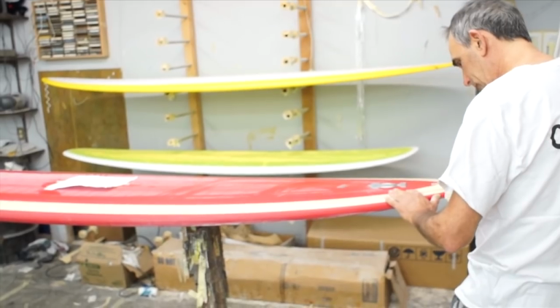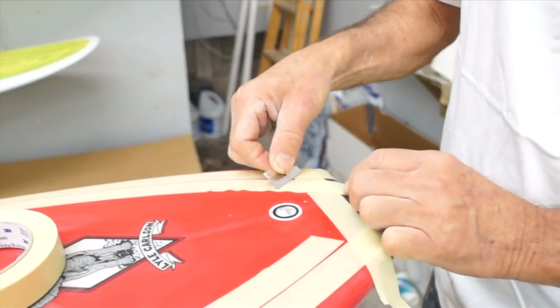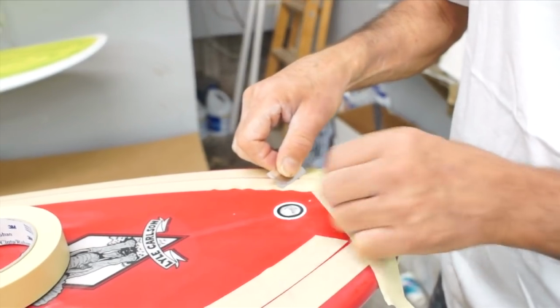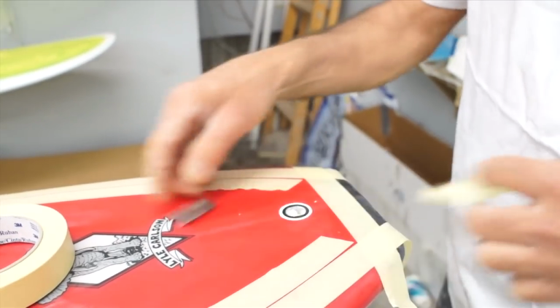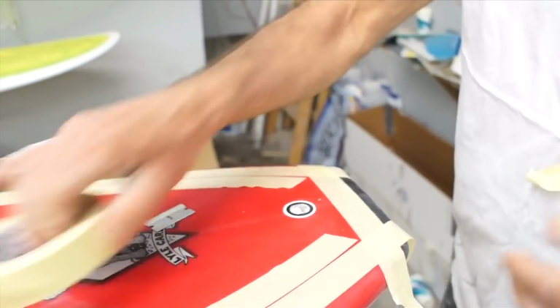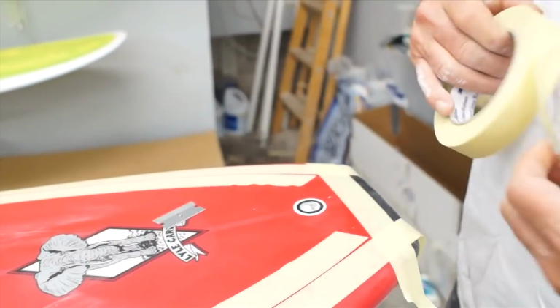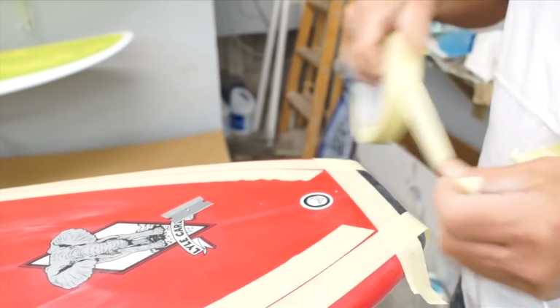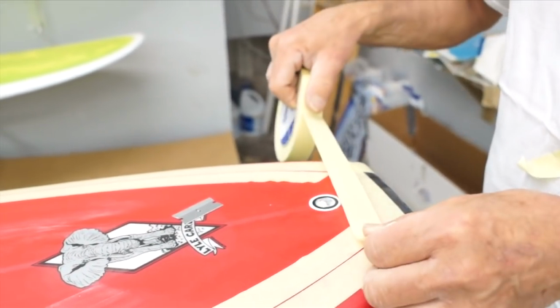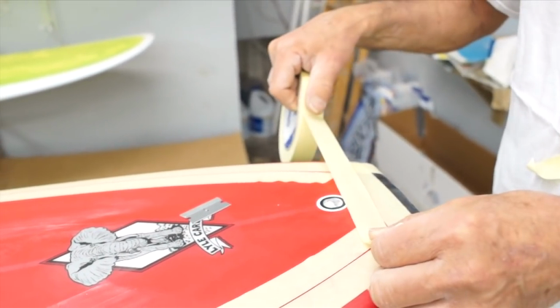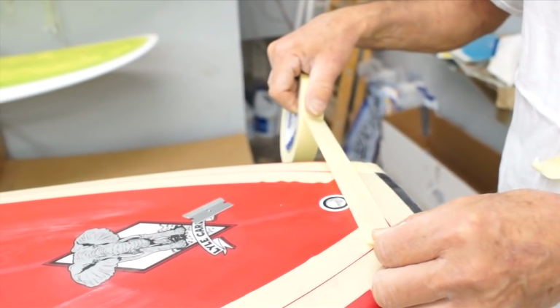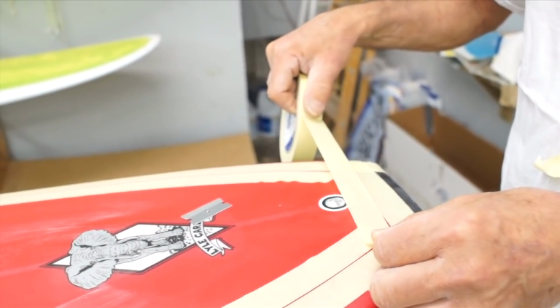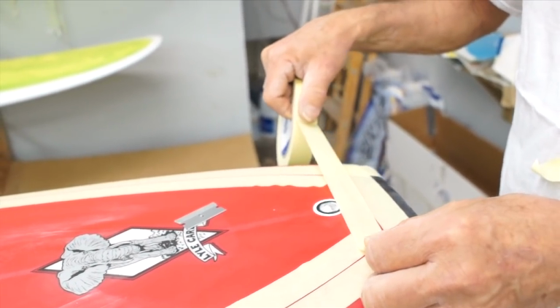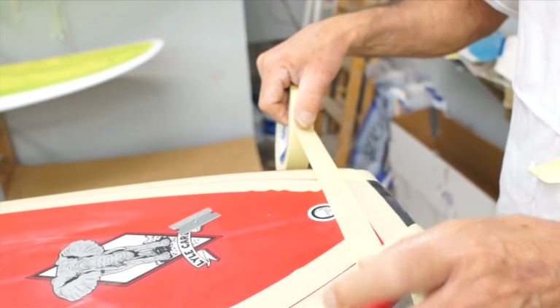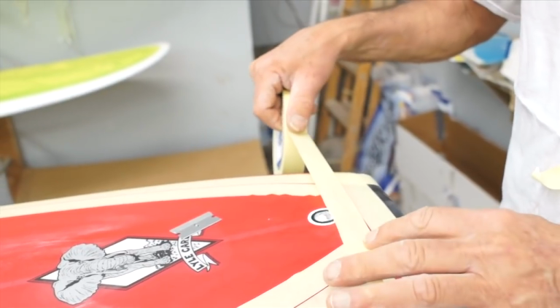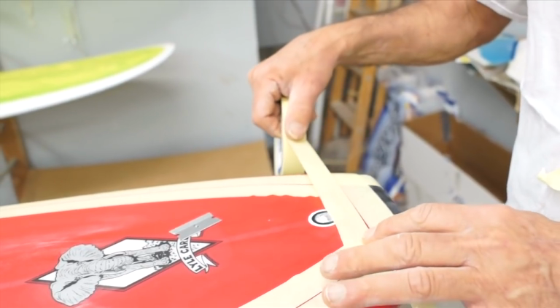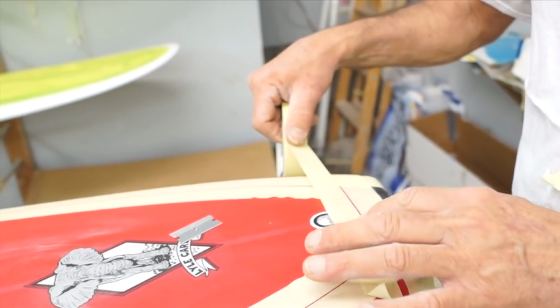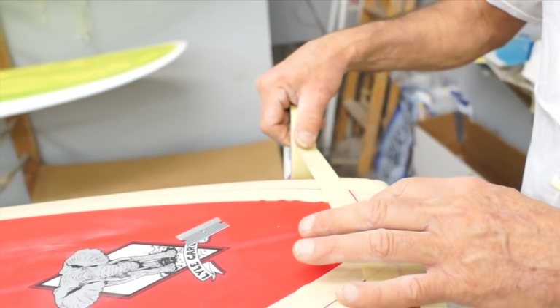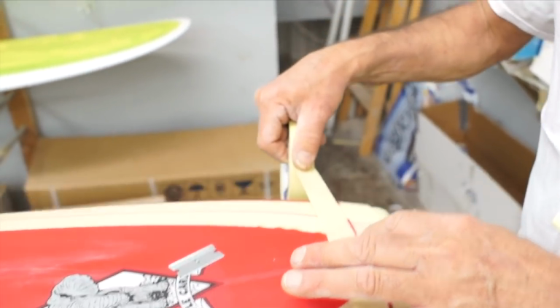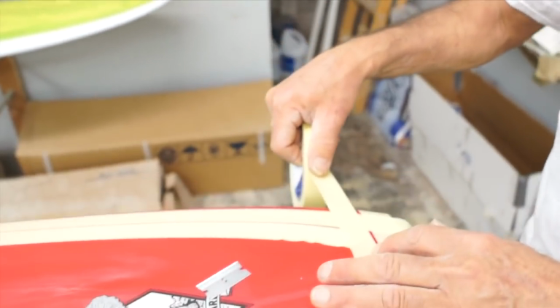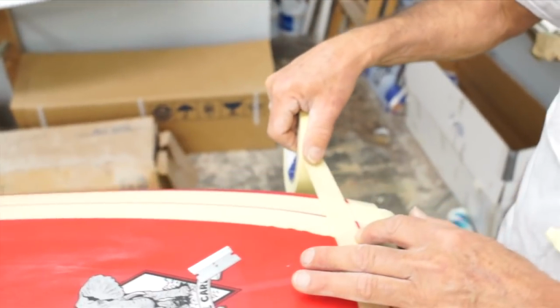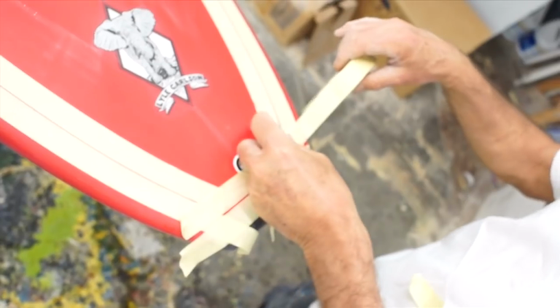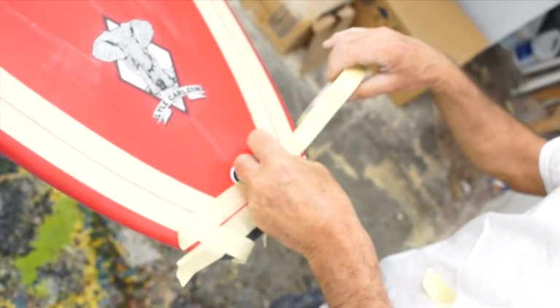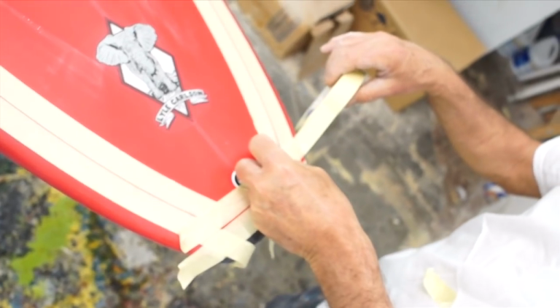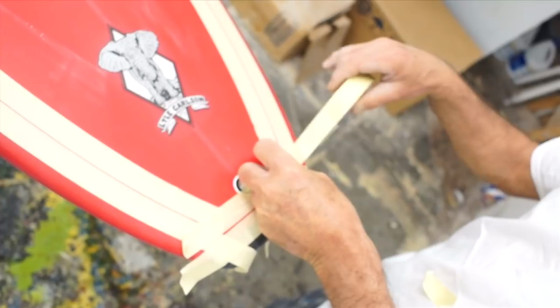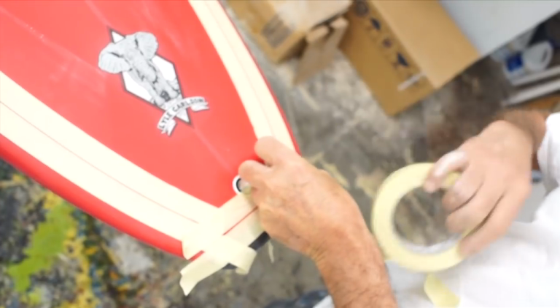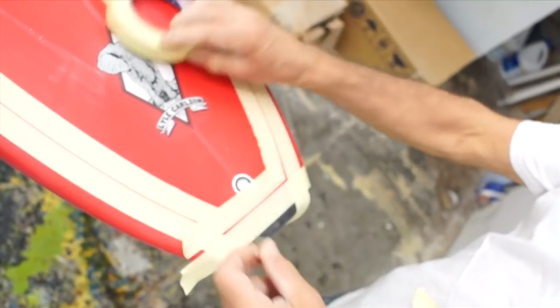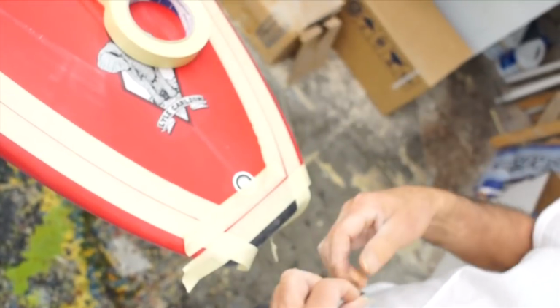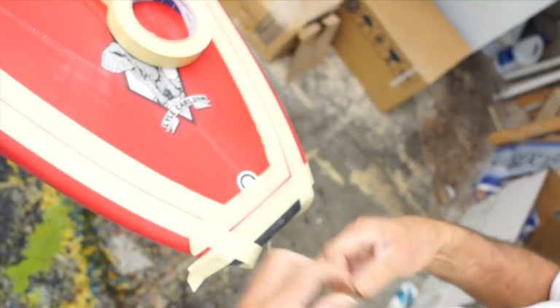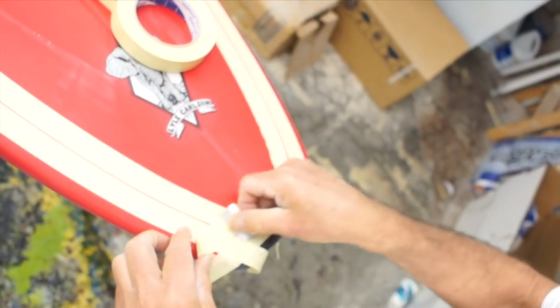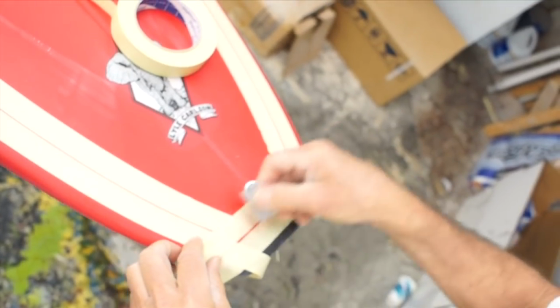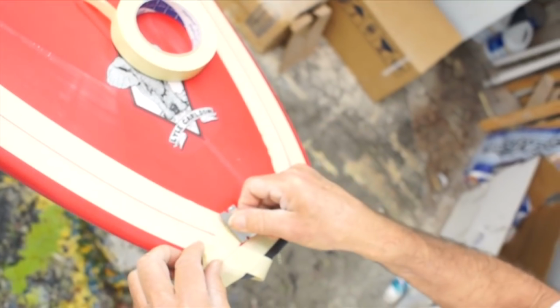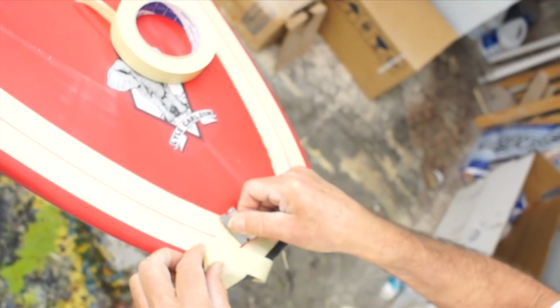Now we're going to trim the end of the inside tape, lay another flat piece across, and trim those edges as well. Now you can see the tail is nice and squared up.